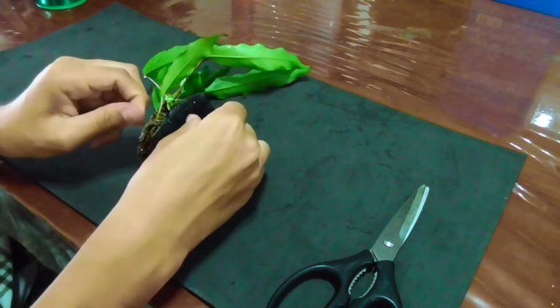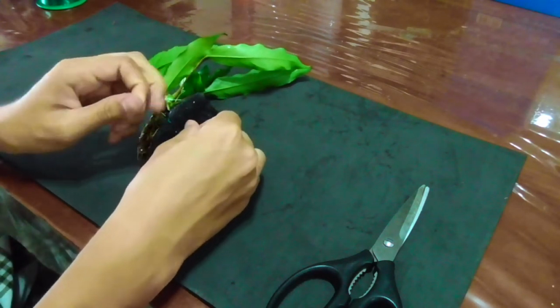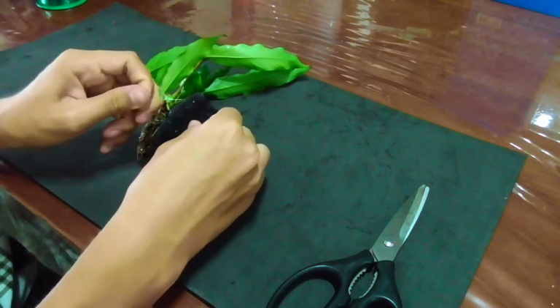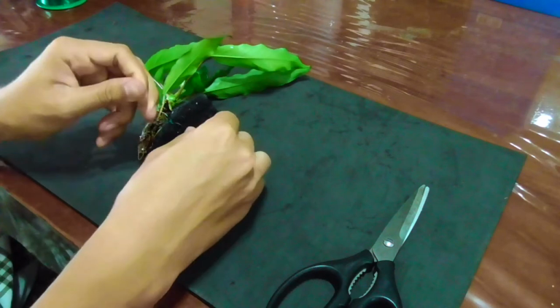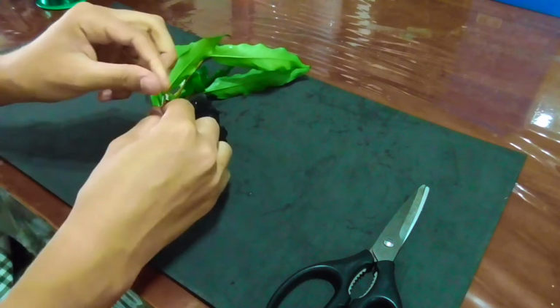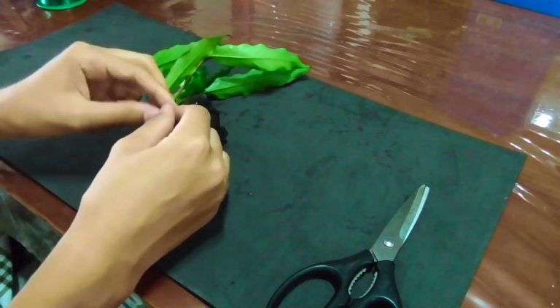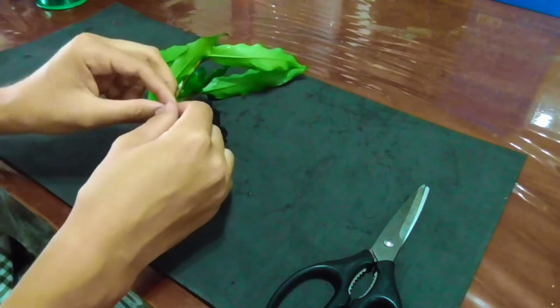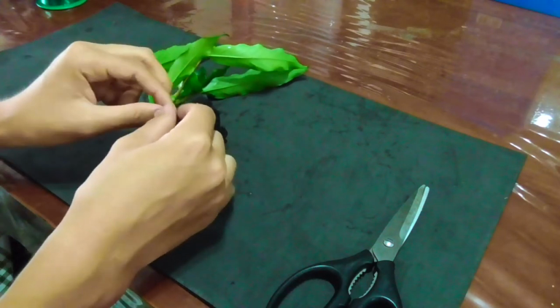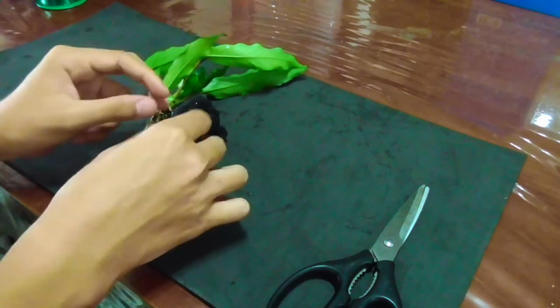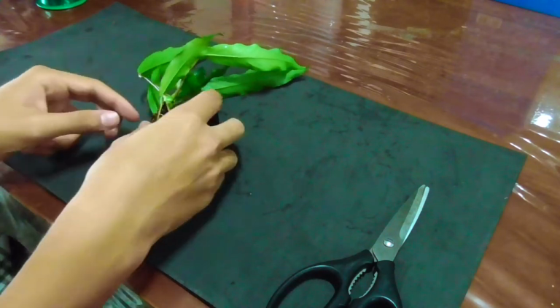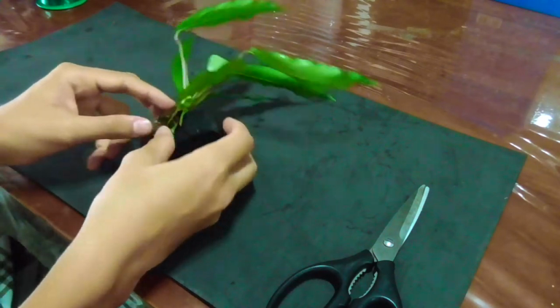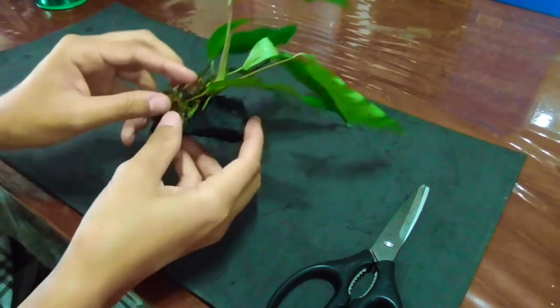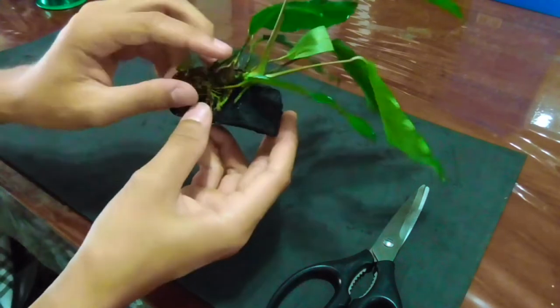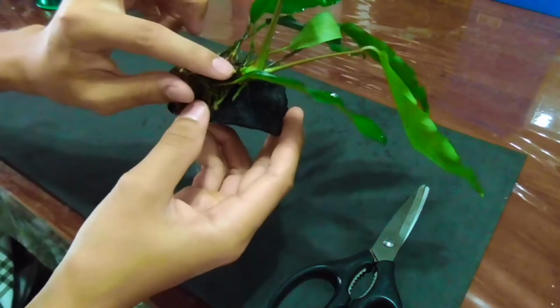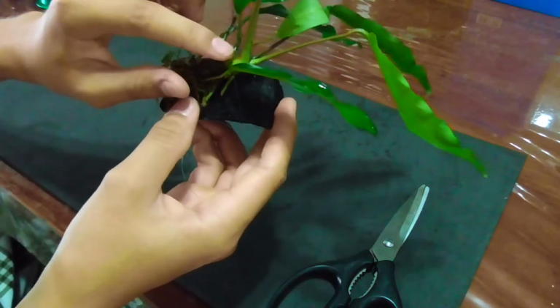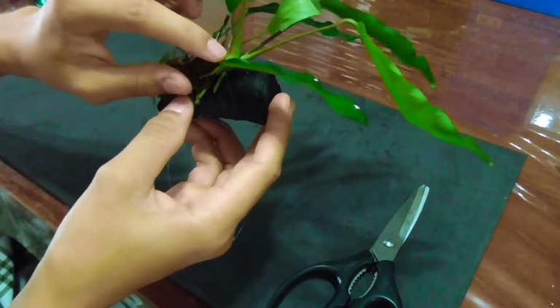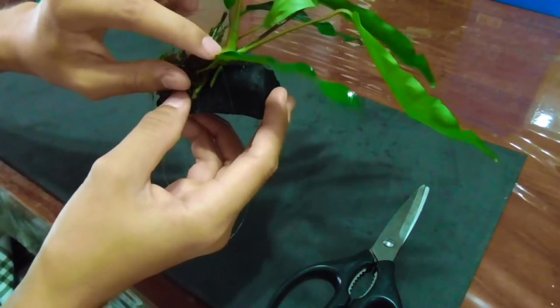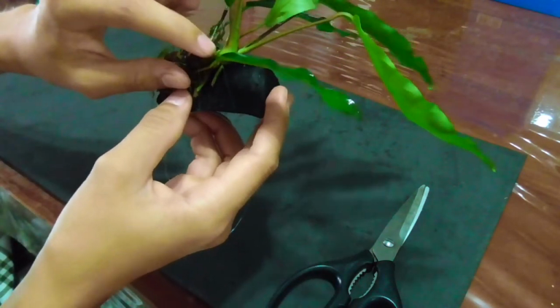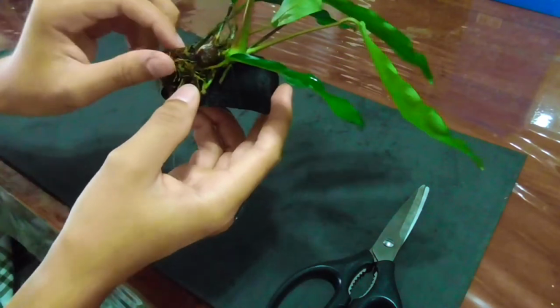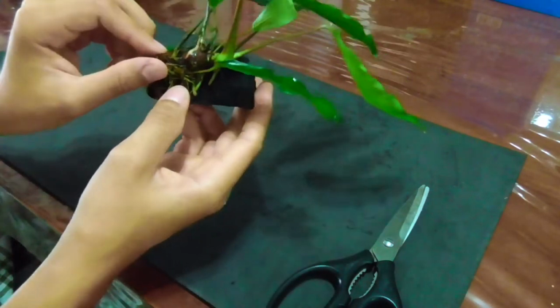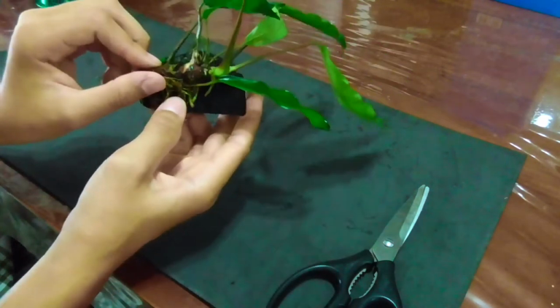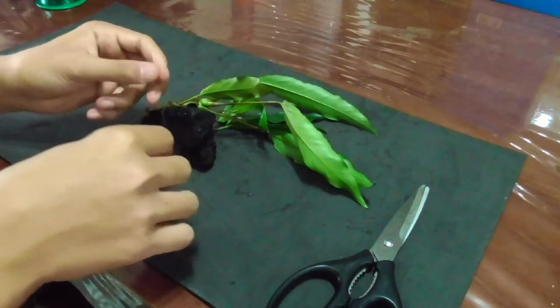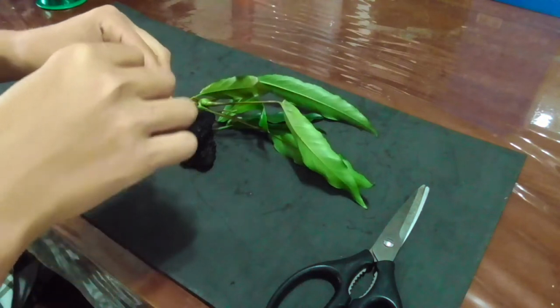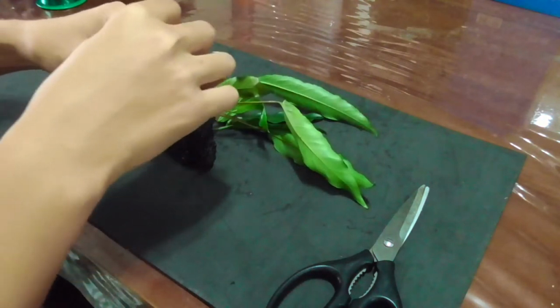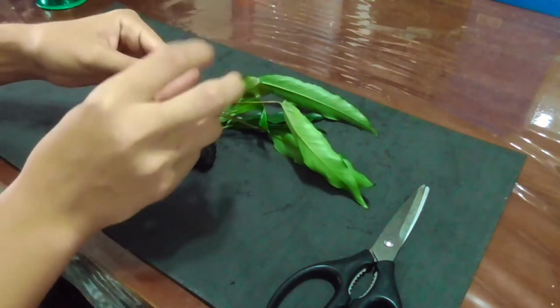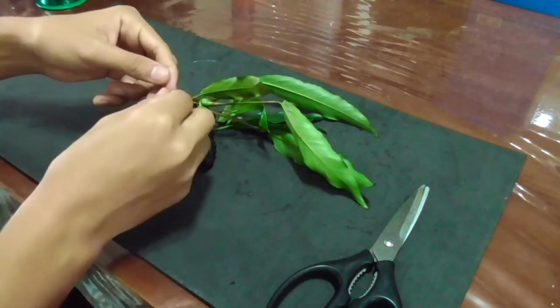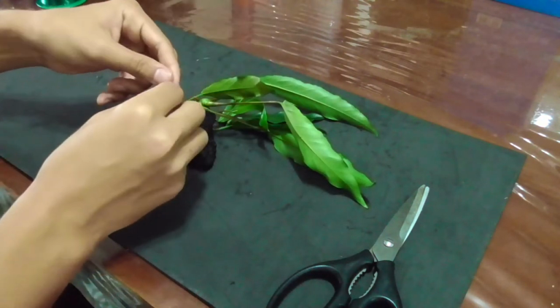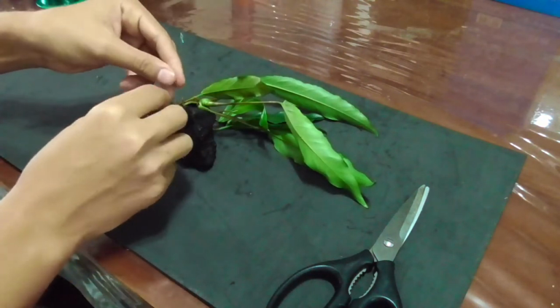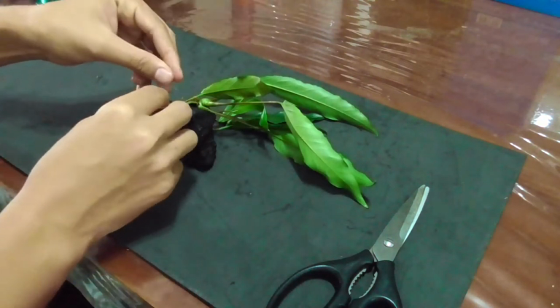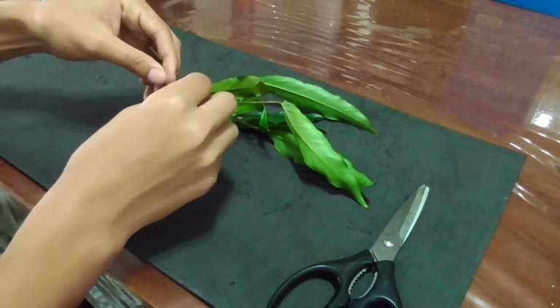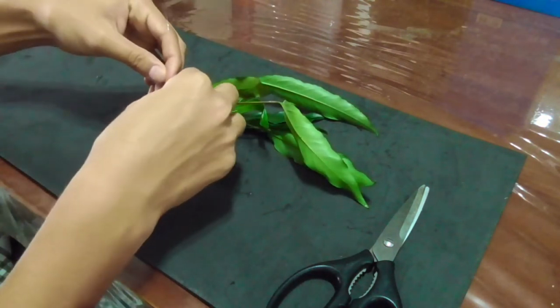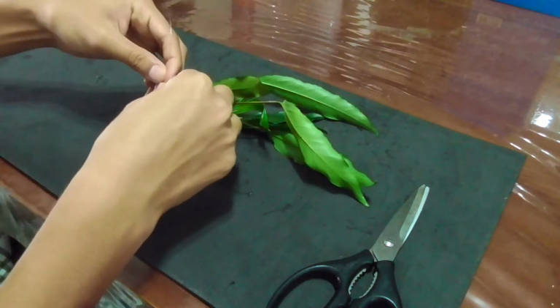Not too tight — you just don't want to choke the plants. Do a triple knot just in case.